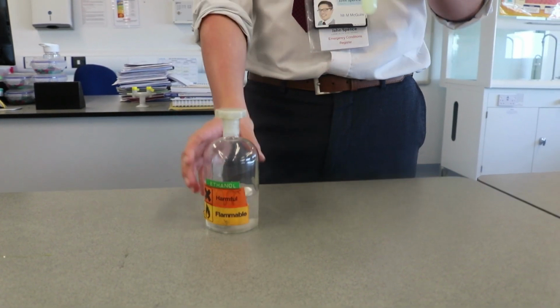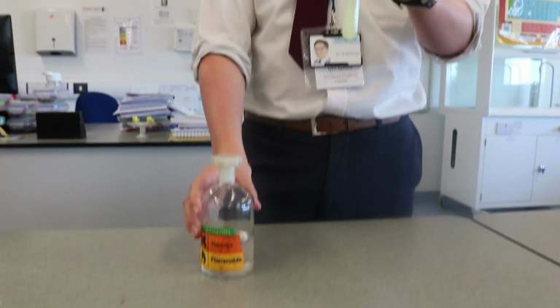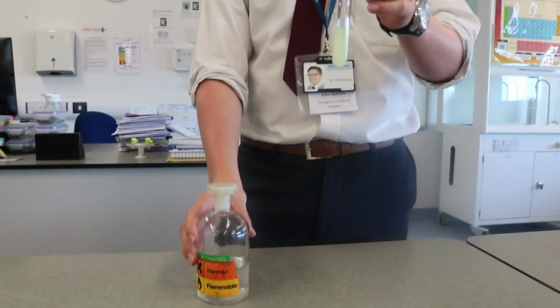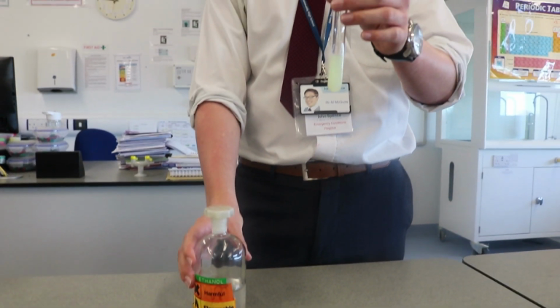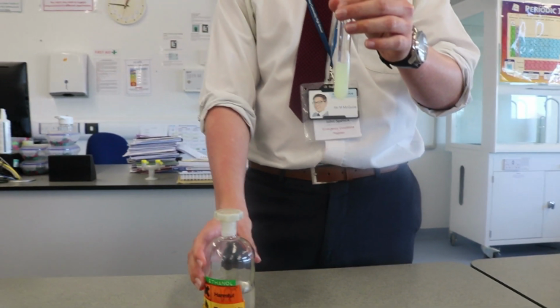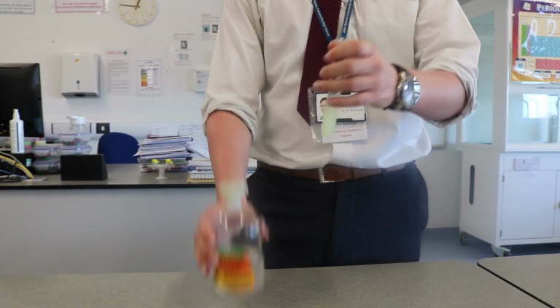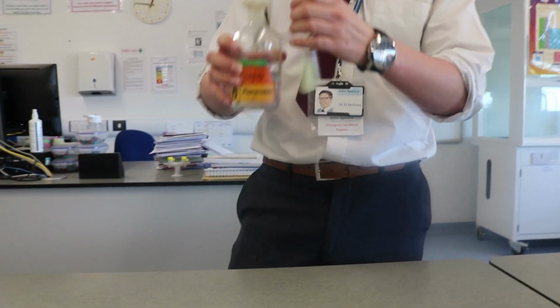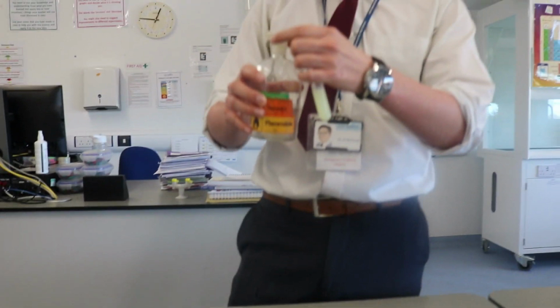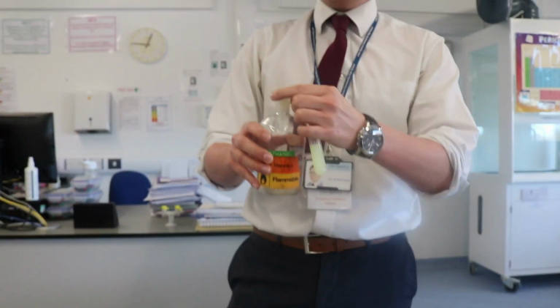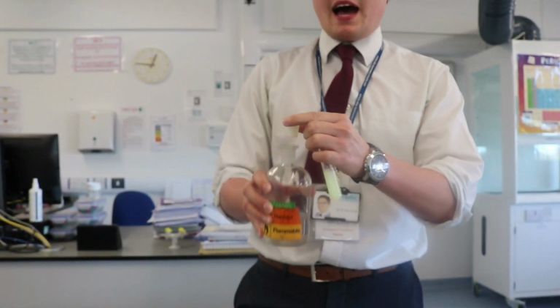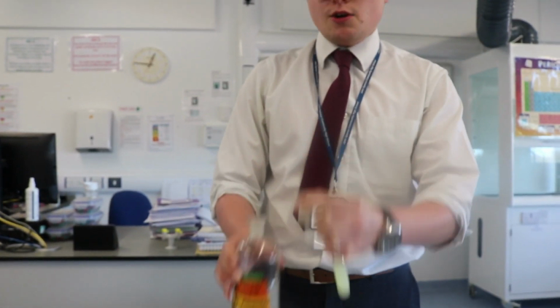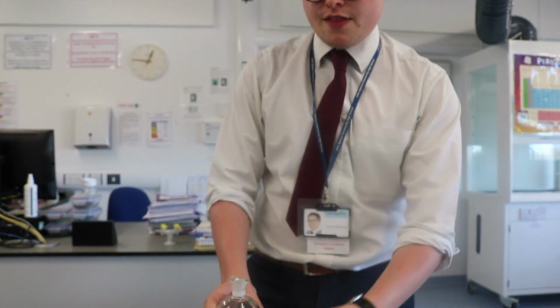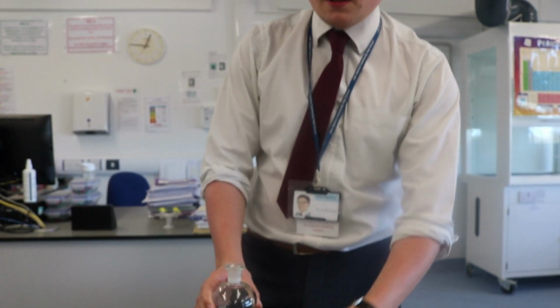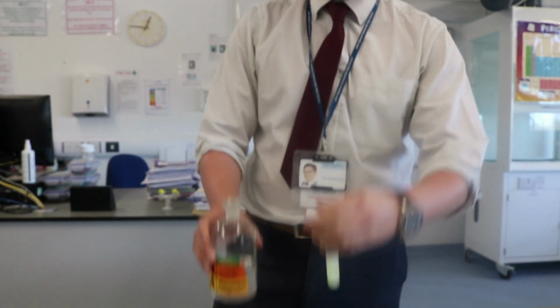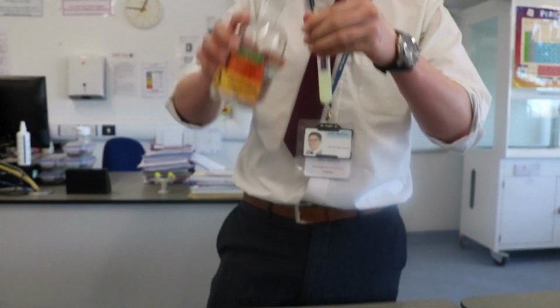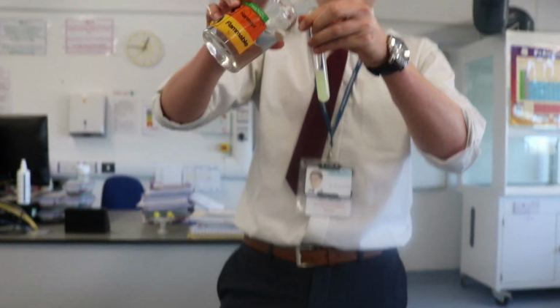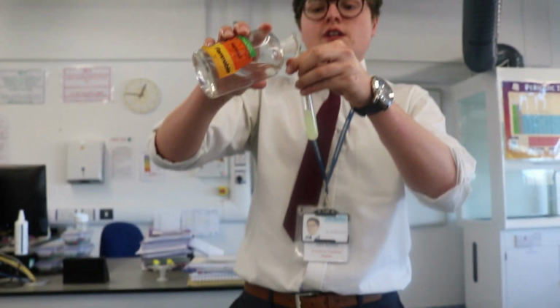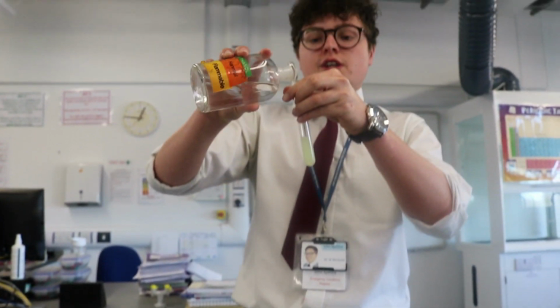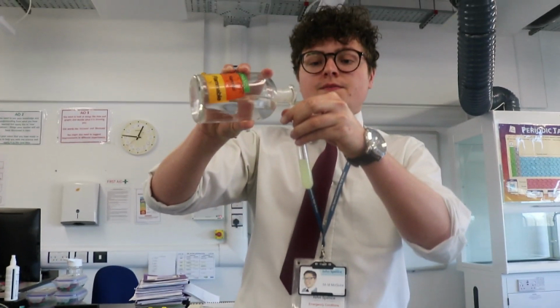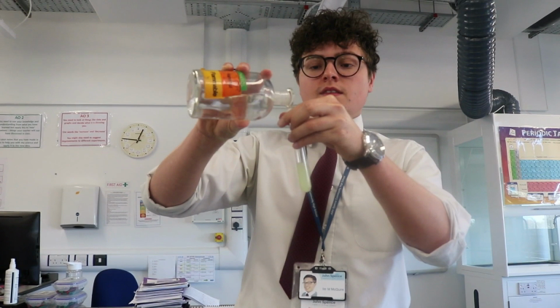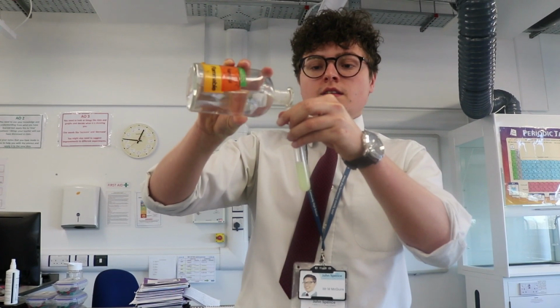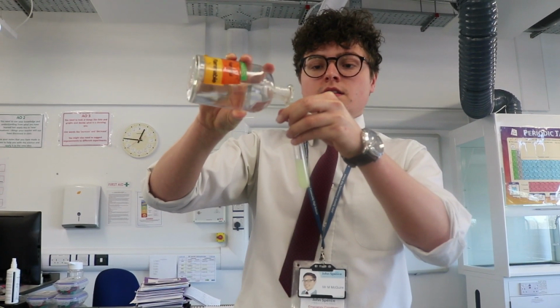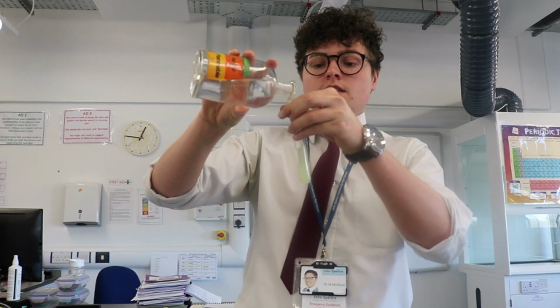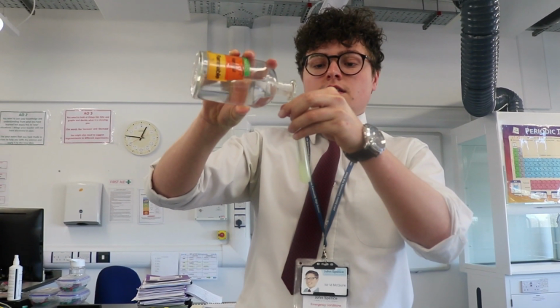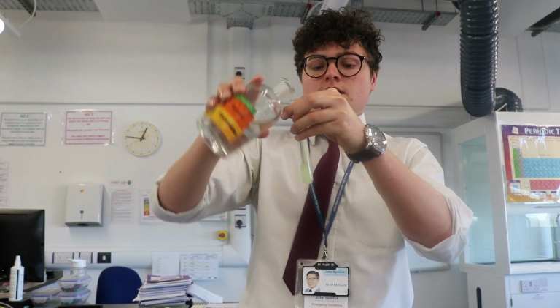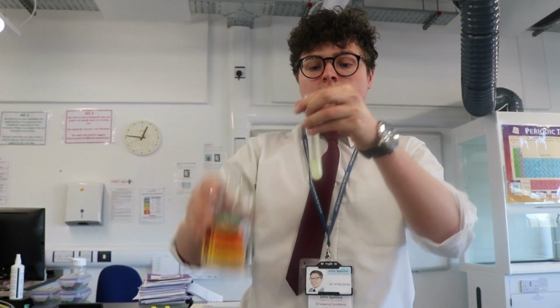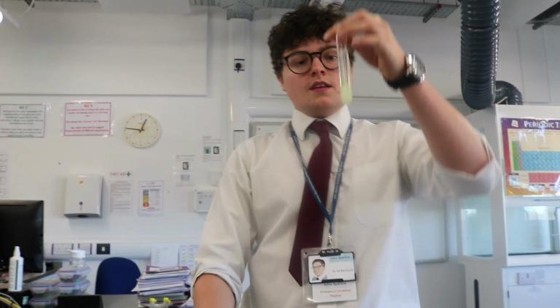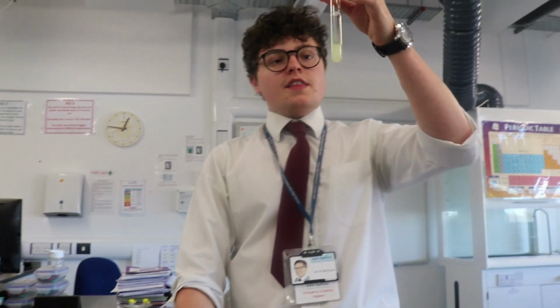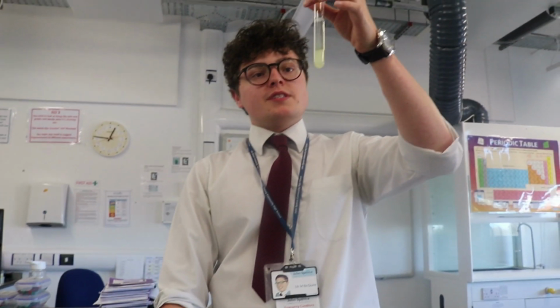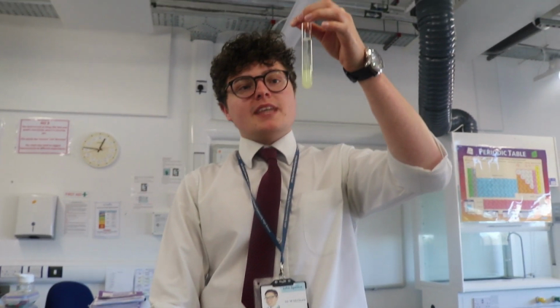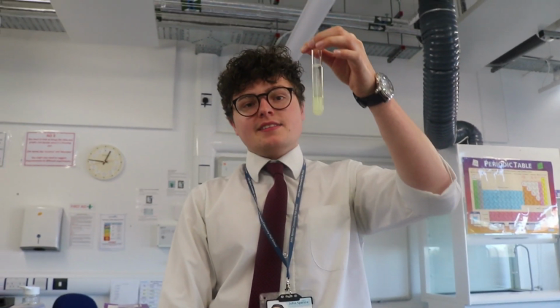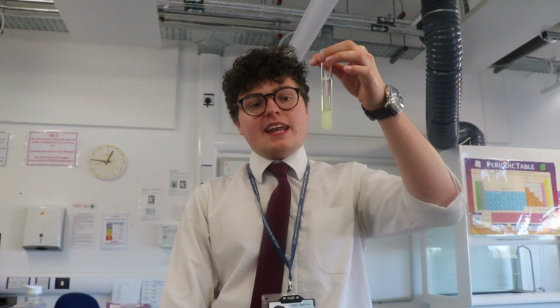Once that has been left for 15 minutes, an equal volume of ice-cold ethanol is added to the solution. This precipitates the DNA.